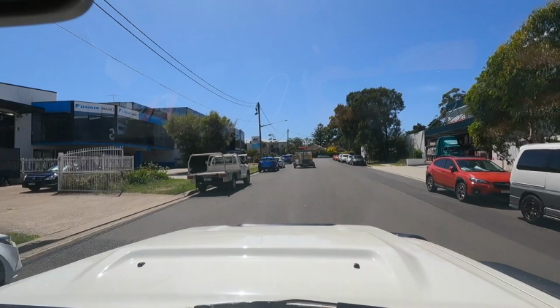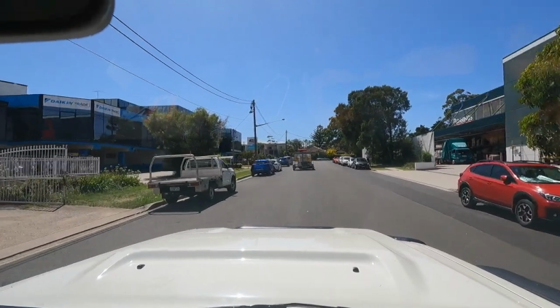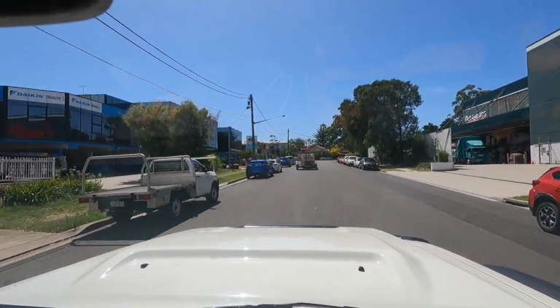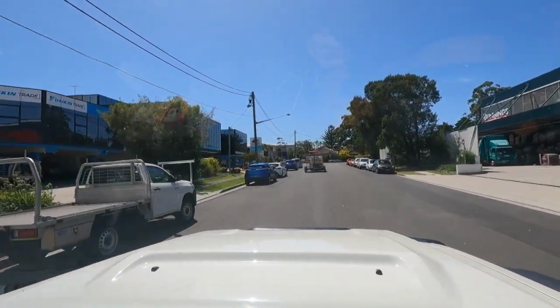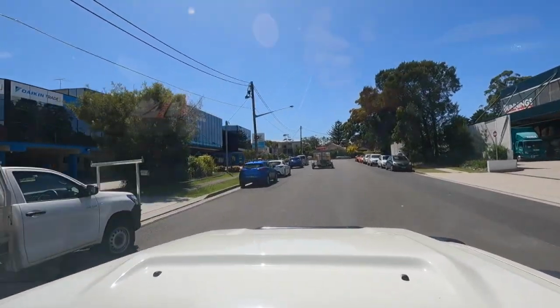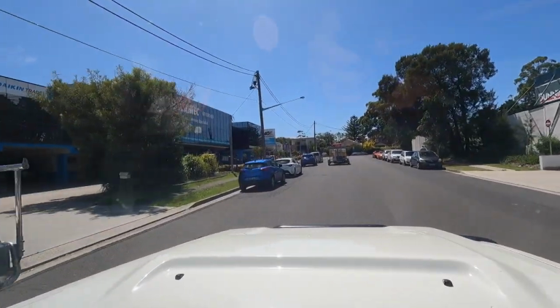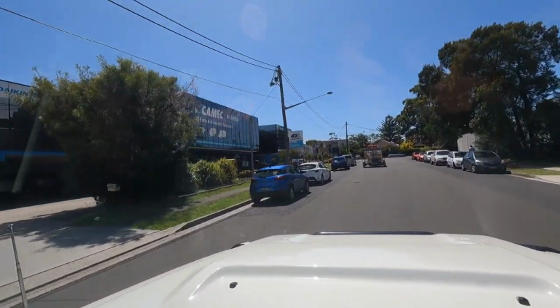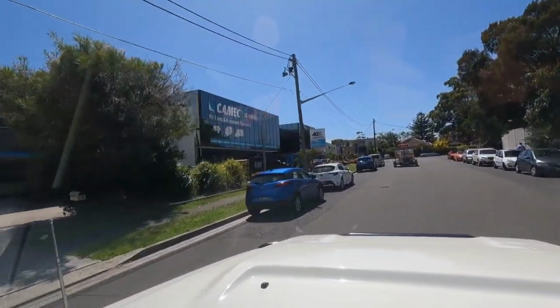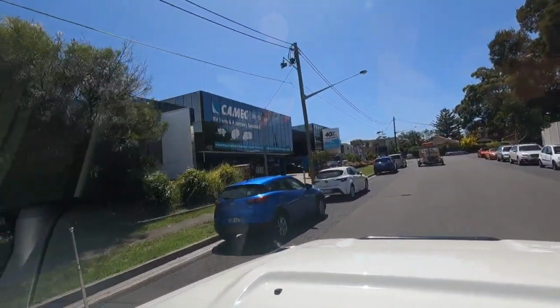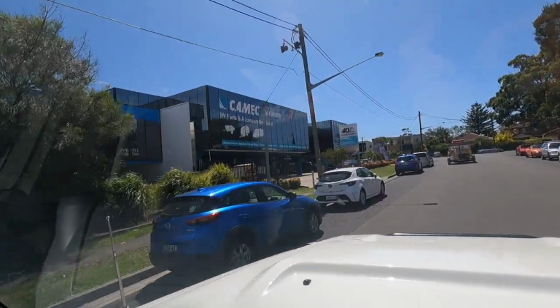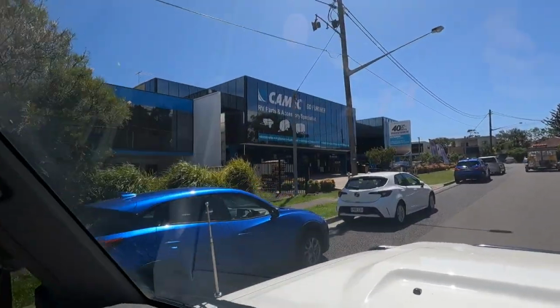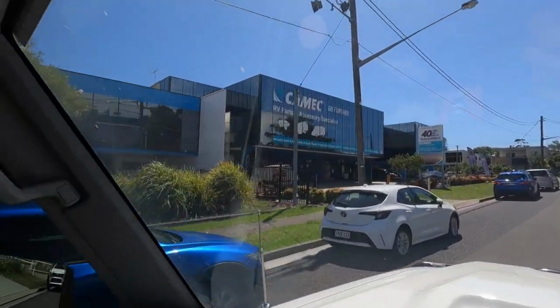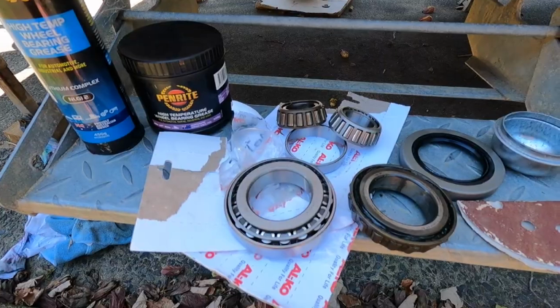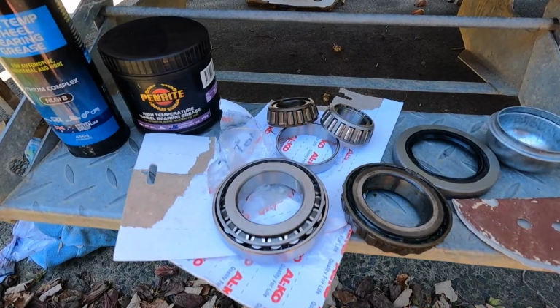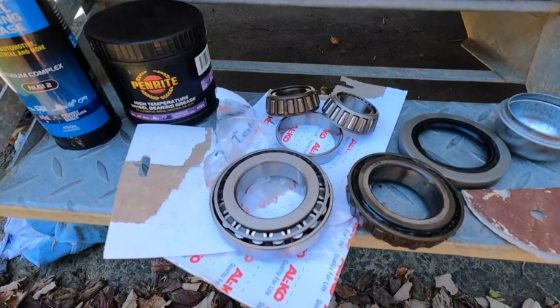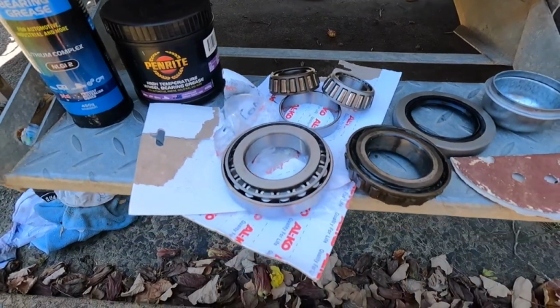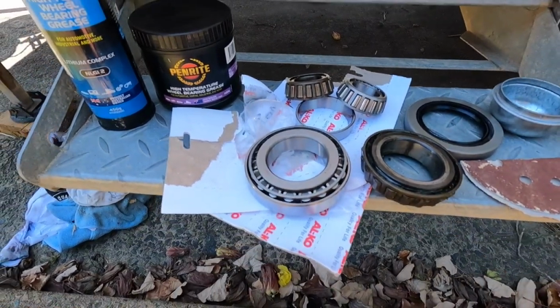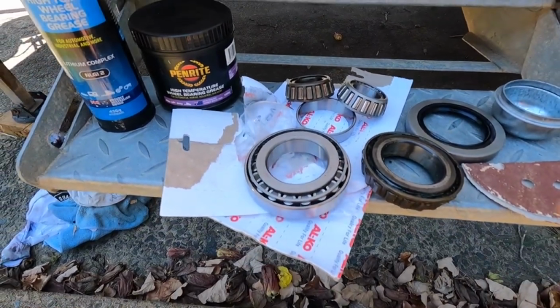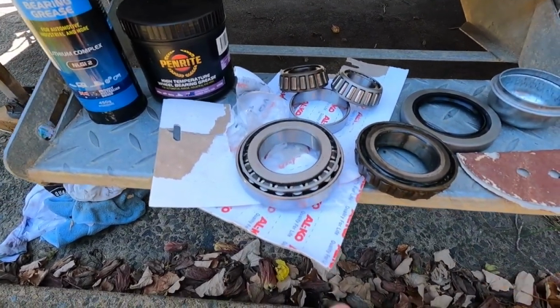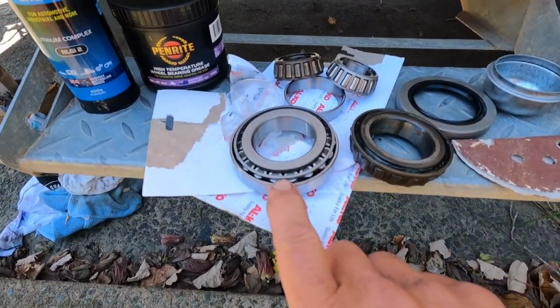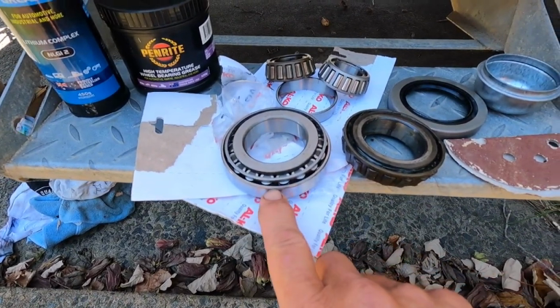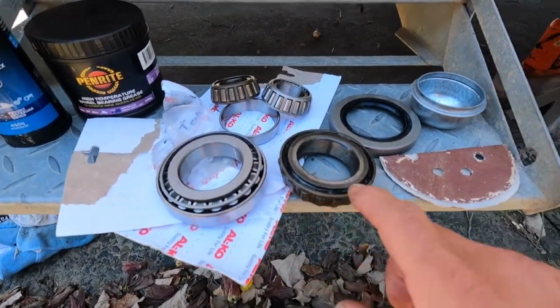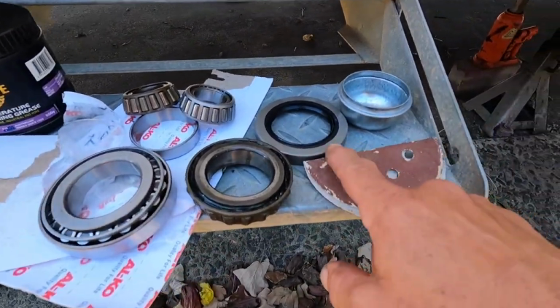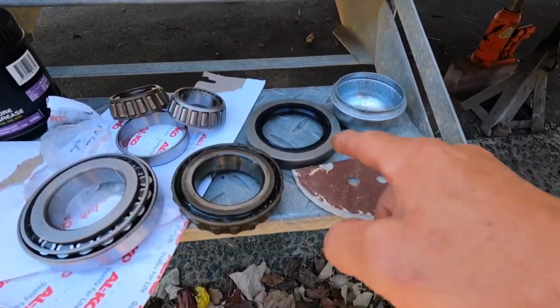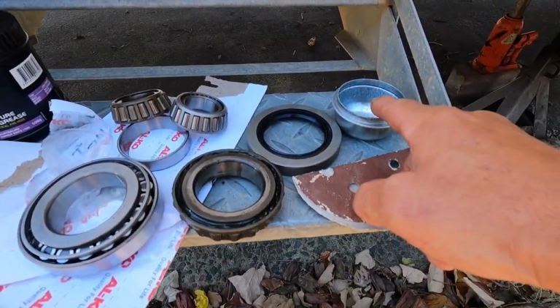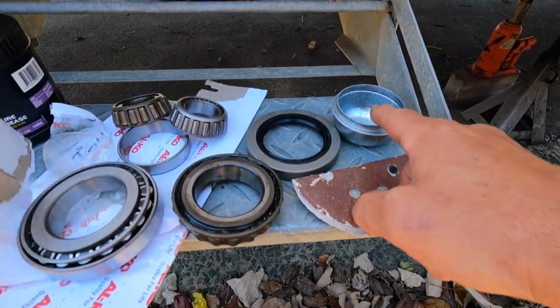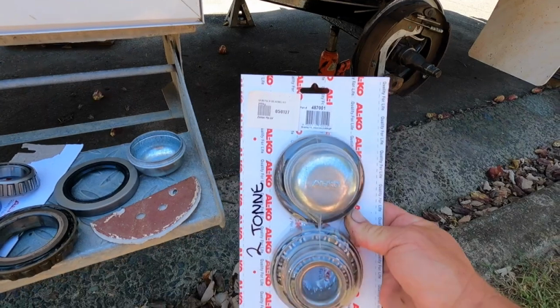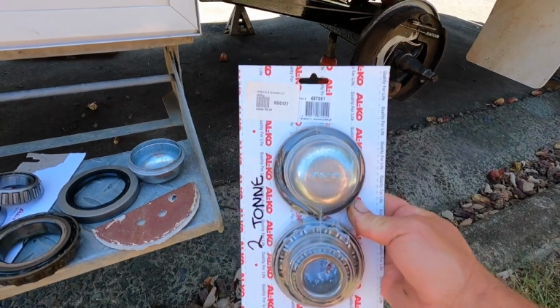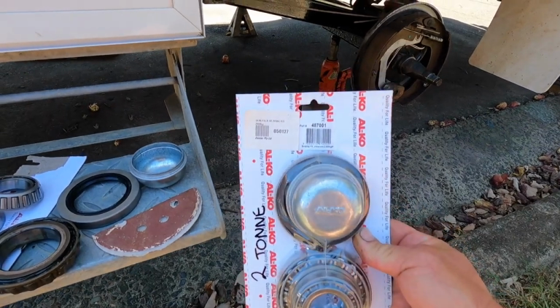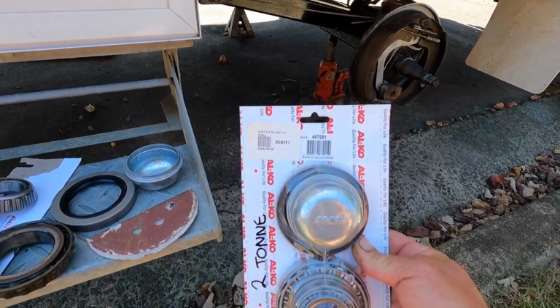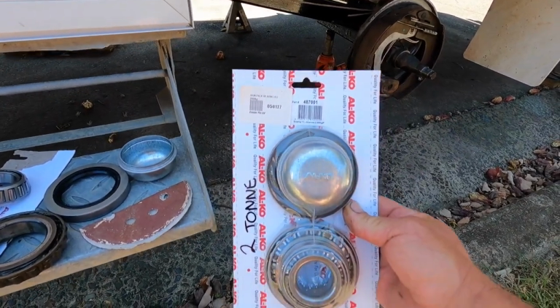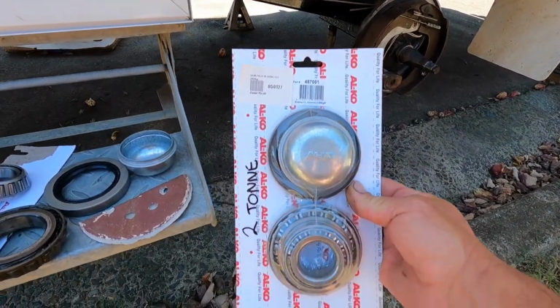So we trip out to Kamek — what would happen without last minute, I ask? So what comes in the kit: you get your two bearings, your two racers, a seal and a cap. It's called the SkinPak bearing kit.